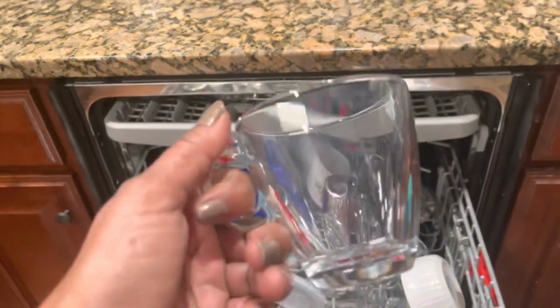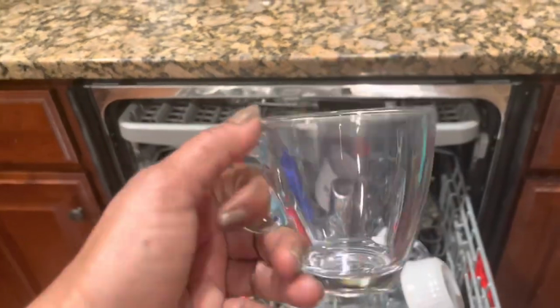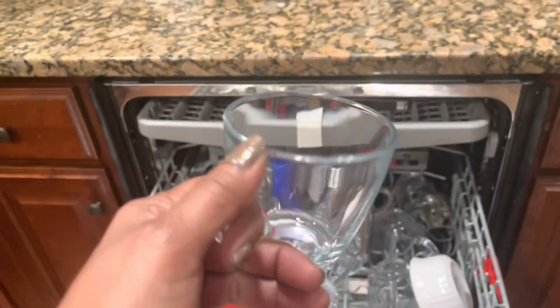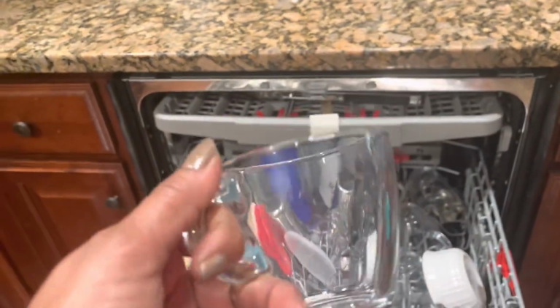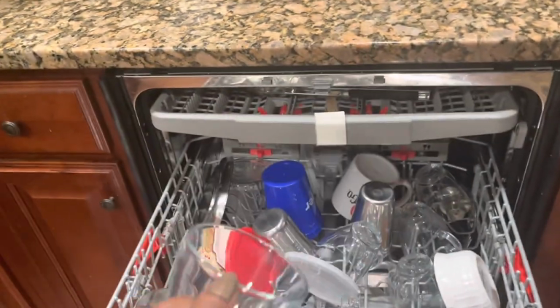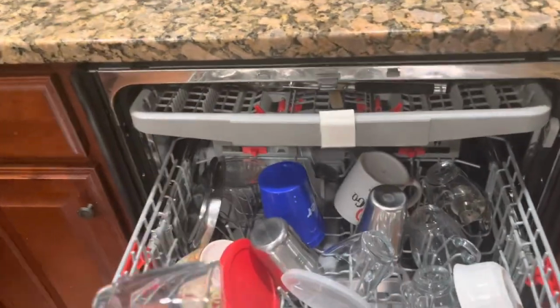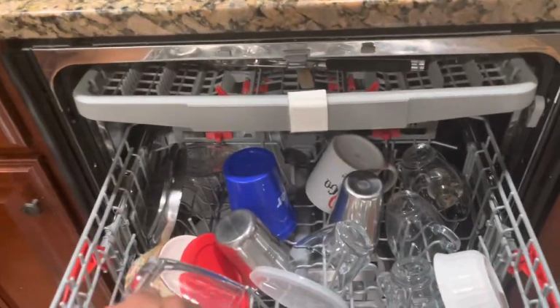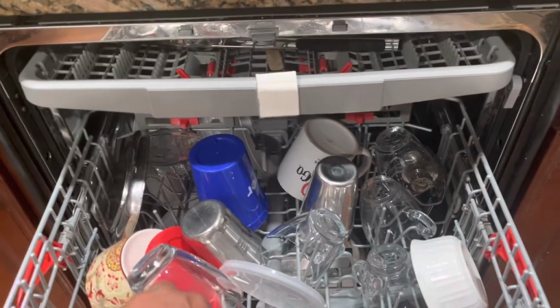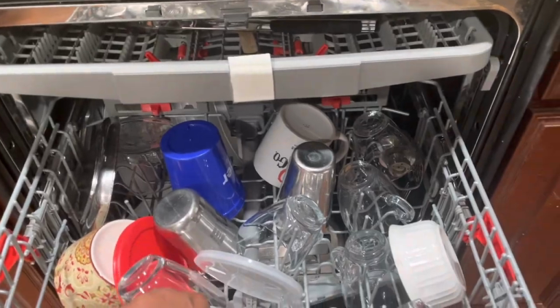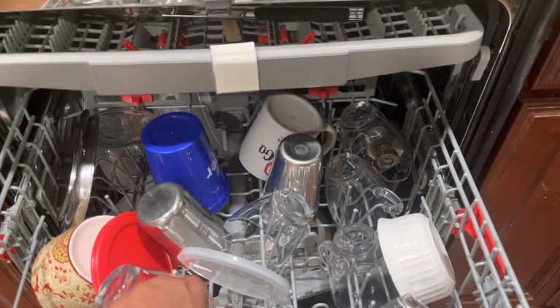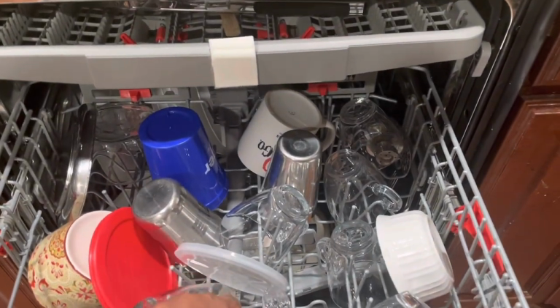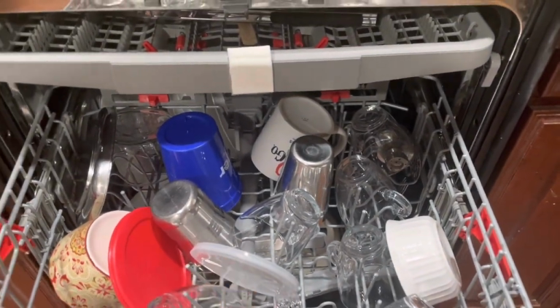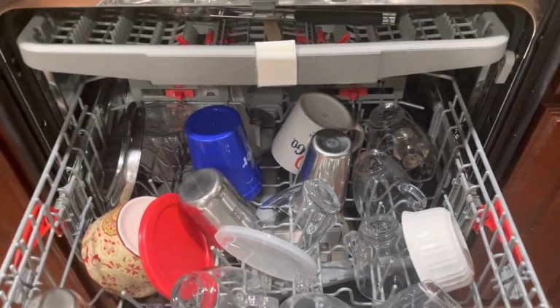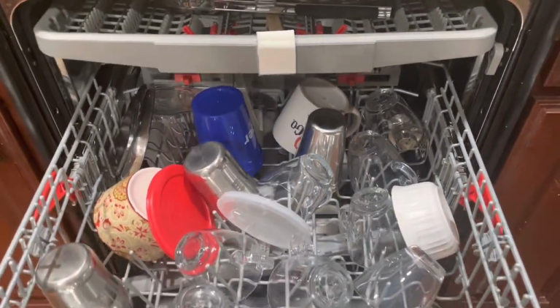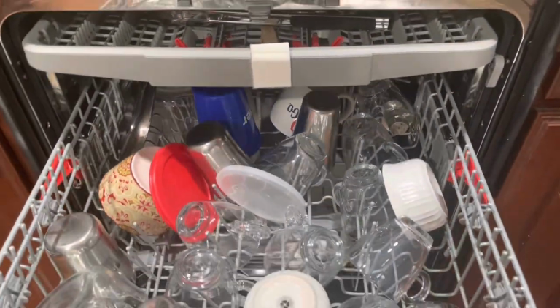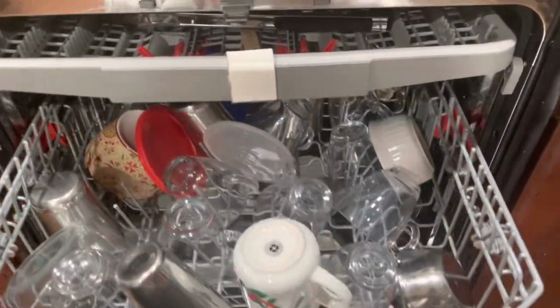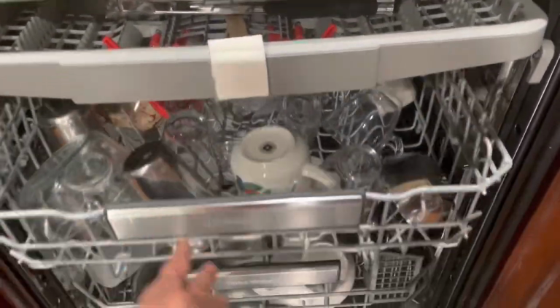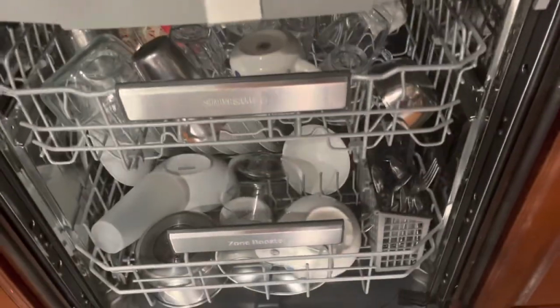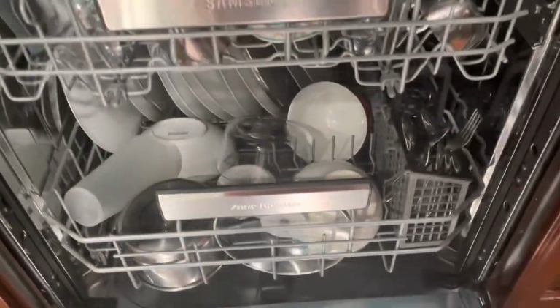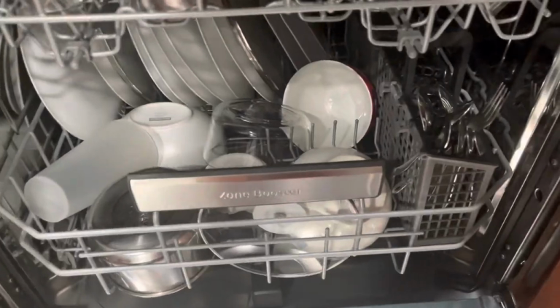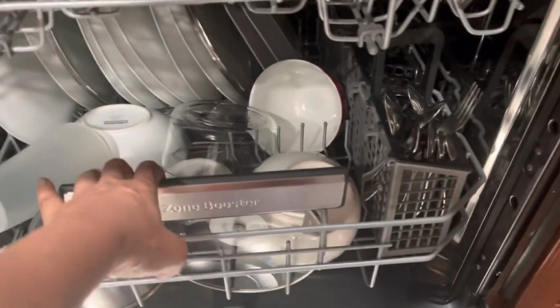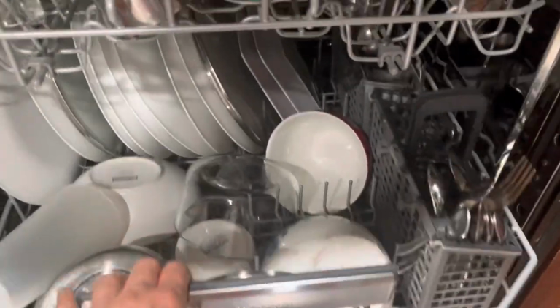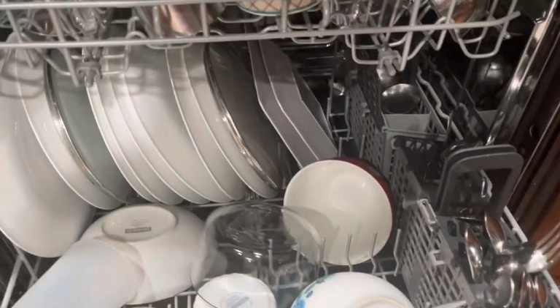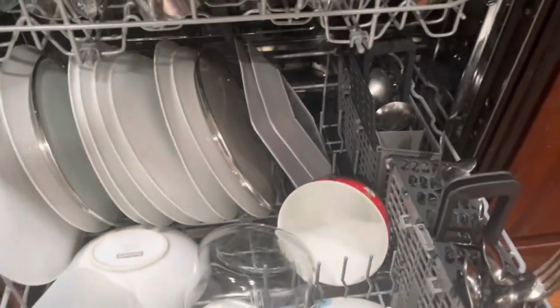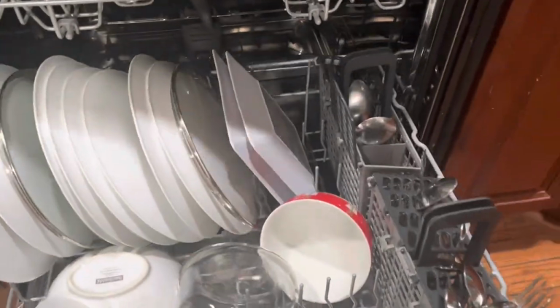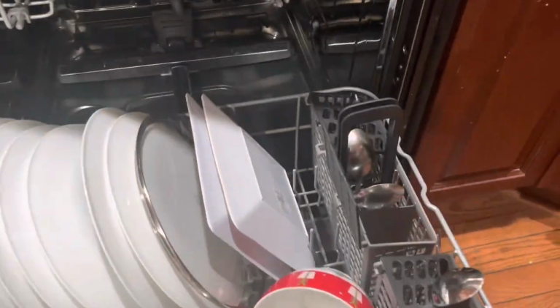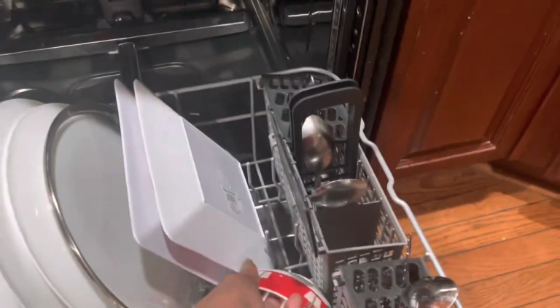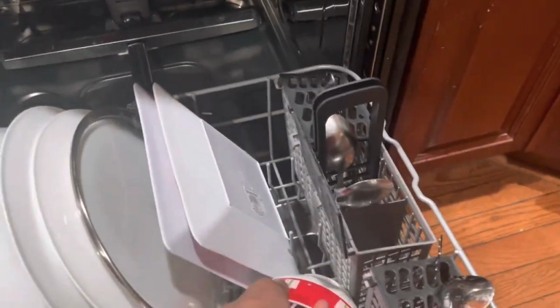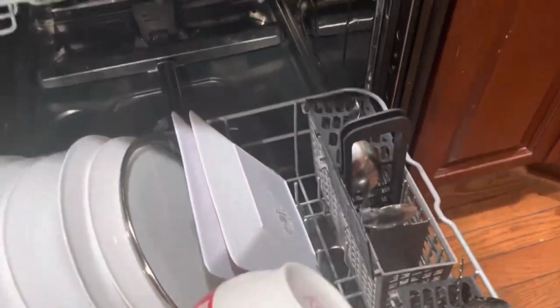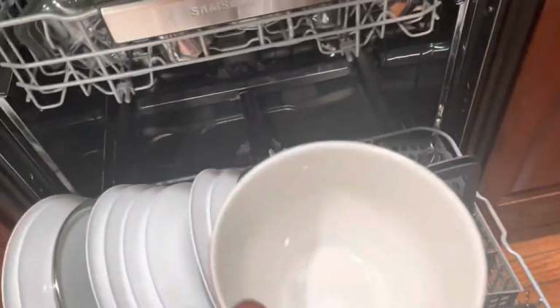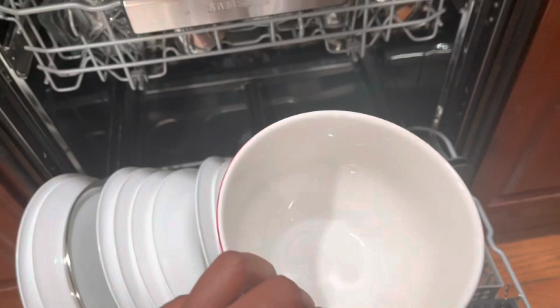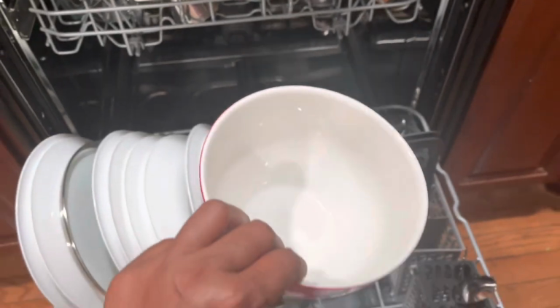The glass is only steel and plastic. Aluminum is better. Aluminum is better than the stick. If you want to use it, I will add a spoon.